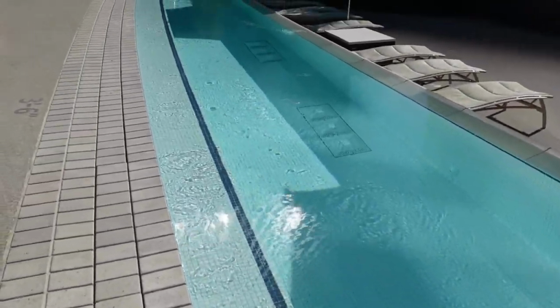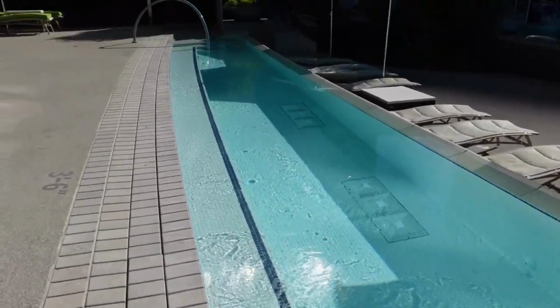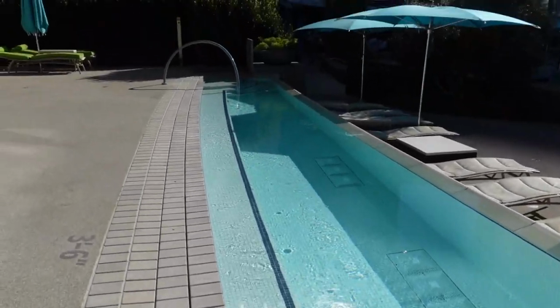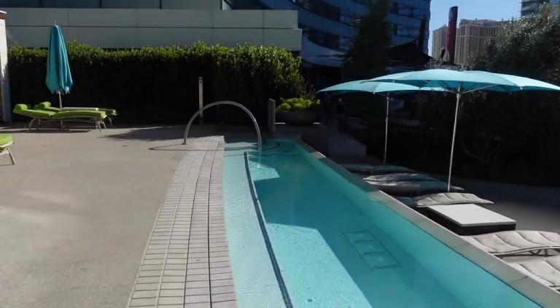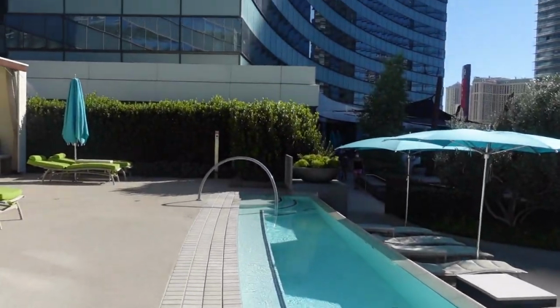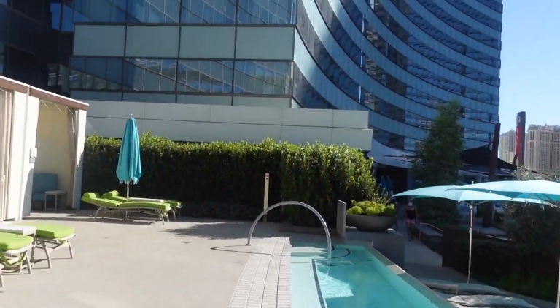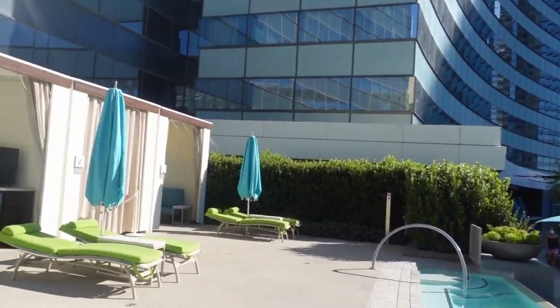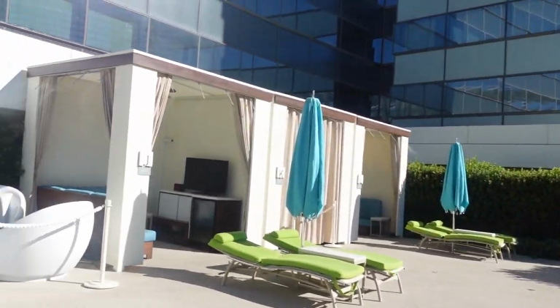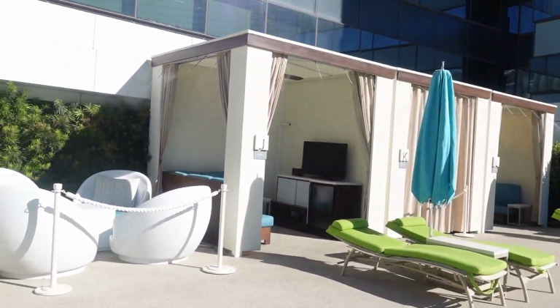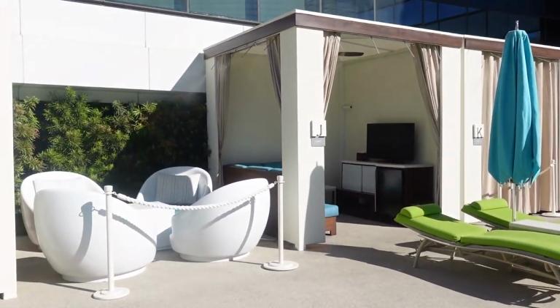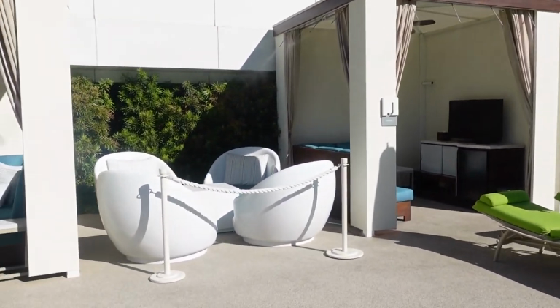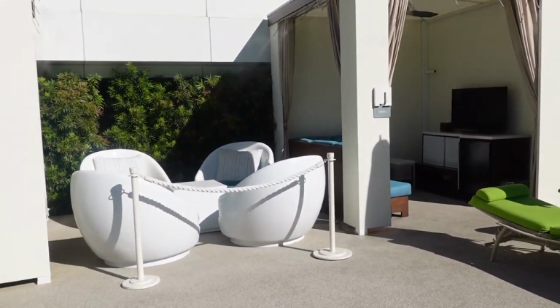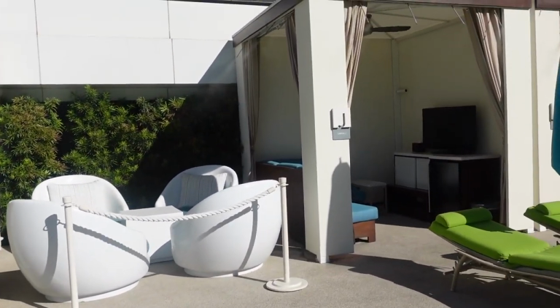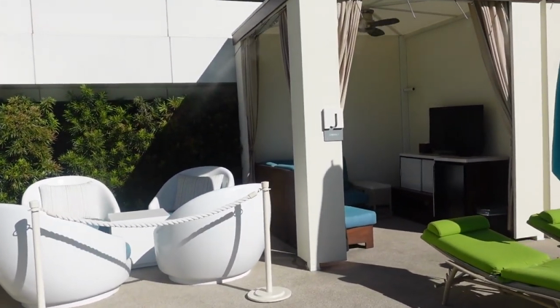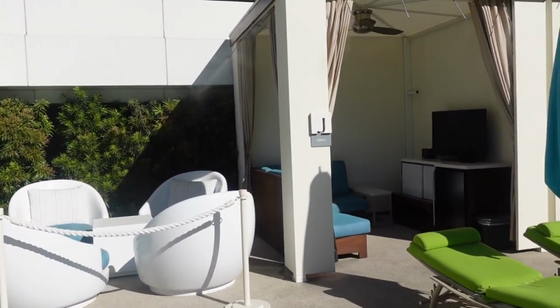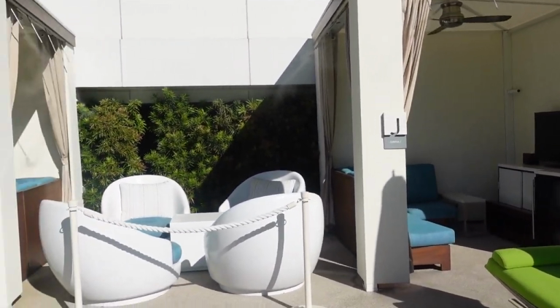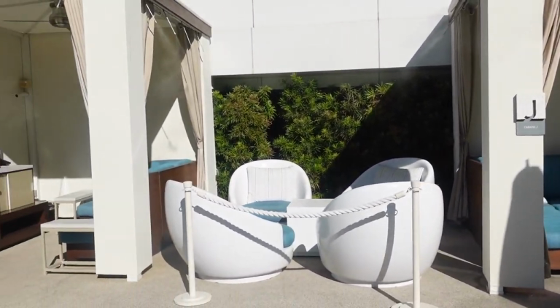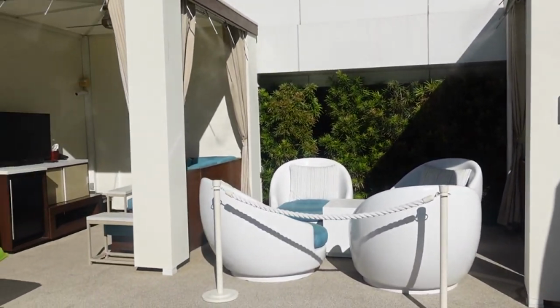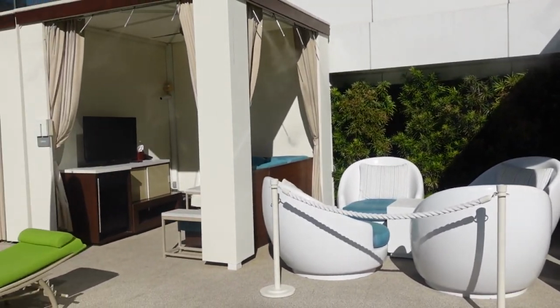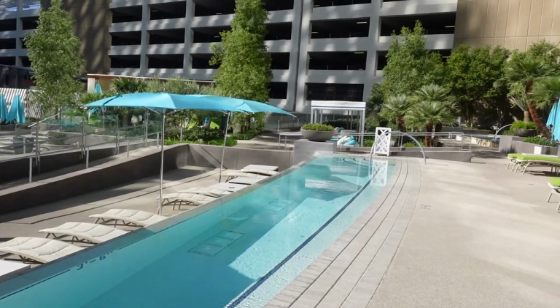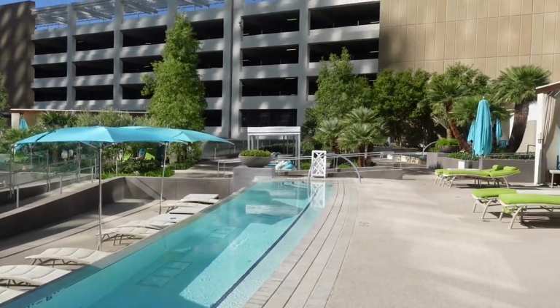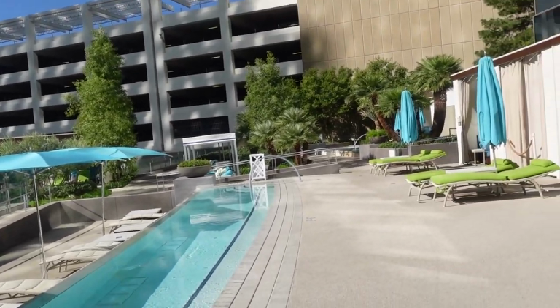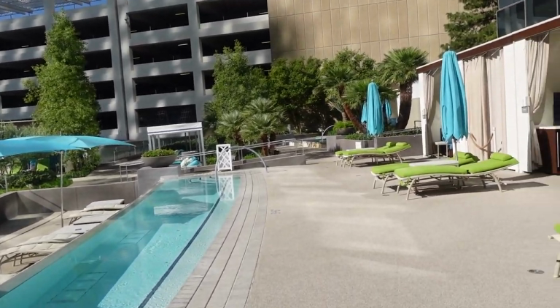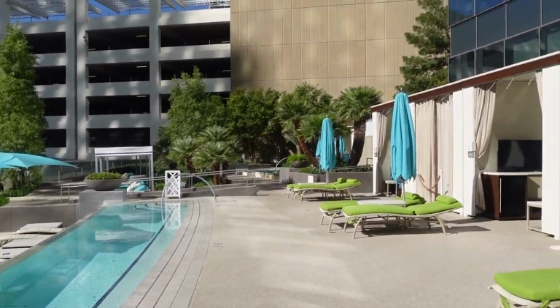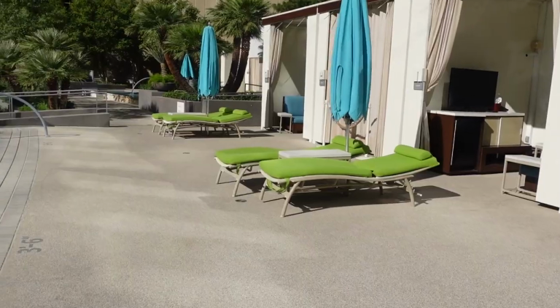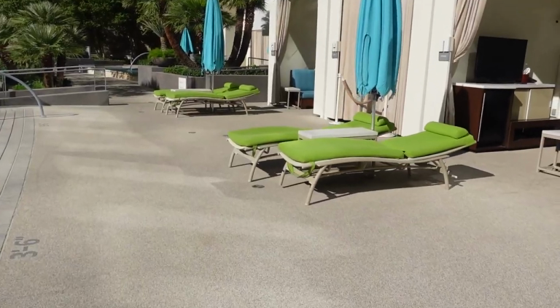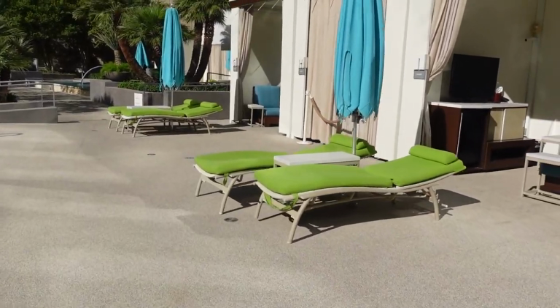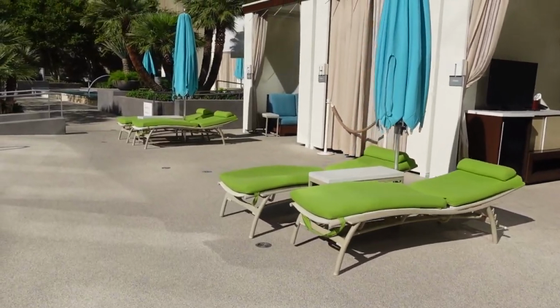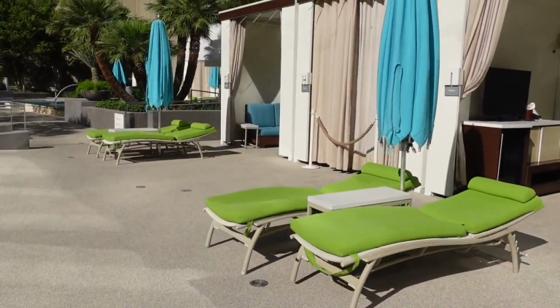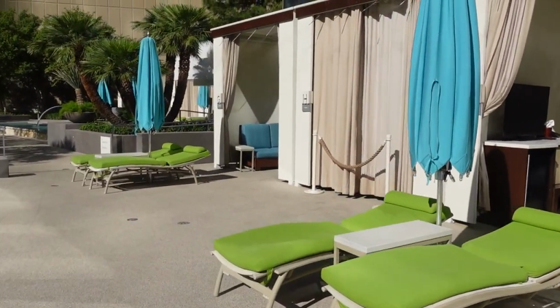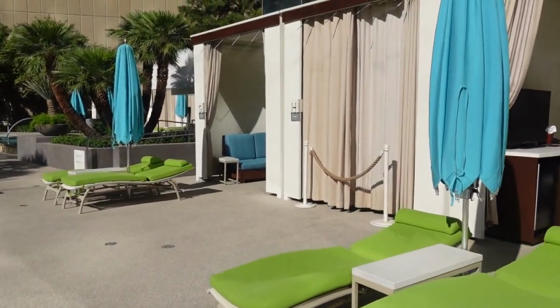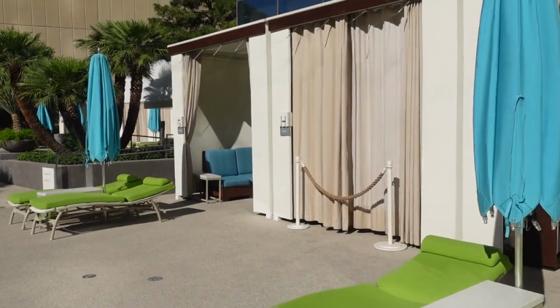As with most Las Vegas resort pool daybed and cabana rentals, pricing varies depending on the day of the week and location. Monday through Wednesday rentals are cheaper than Thursday through Saturday. Be sure to check the Vidara website for current prices.